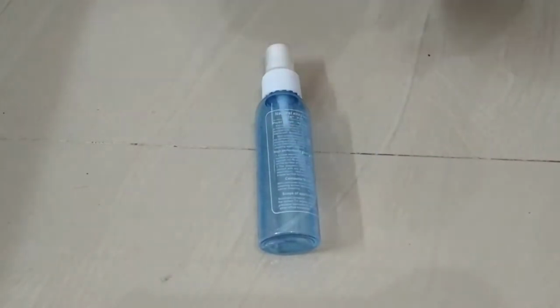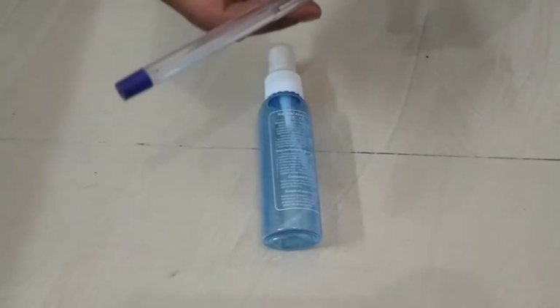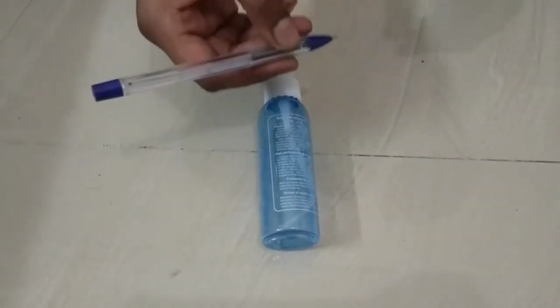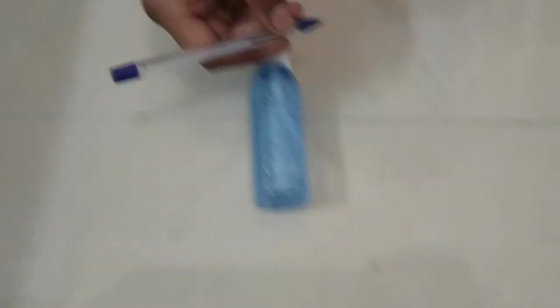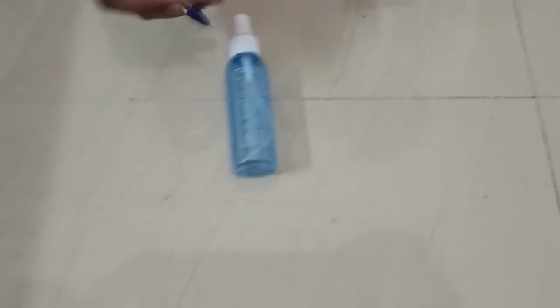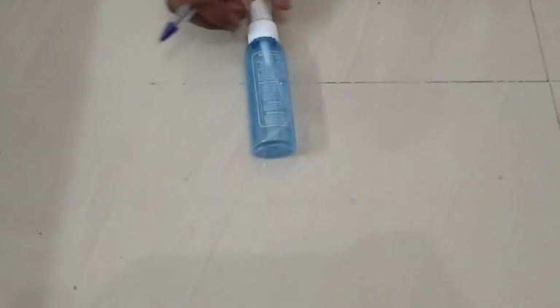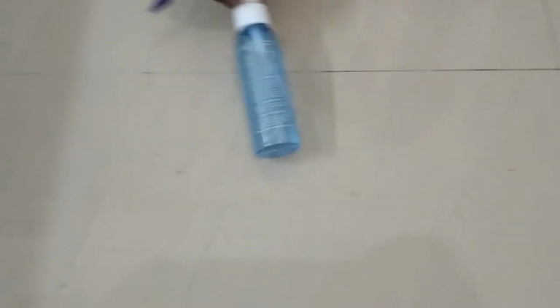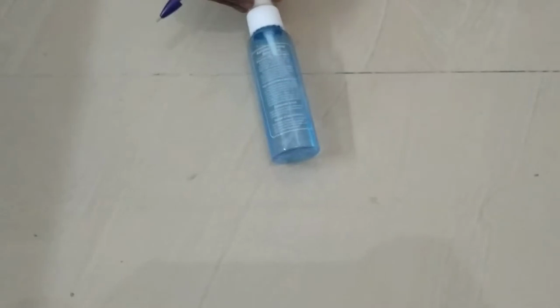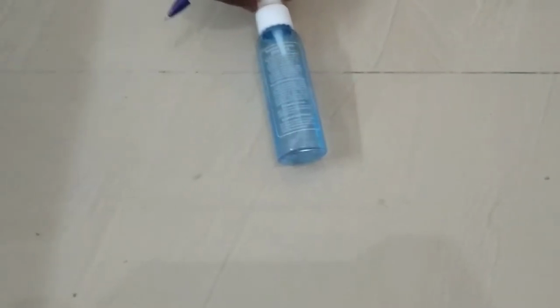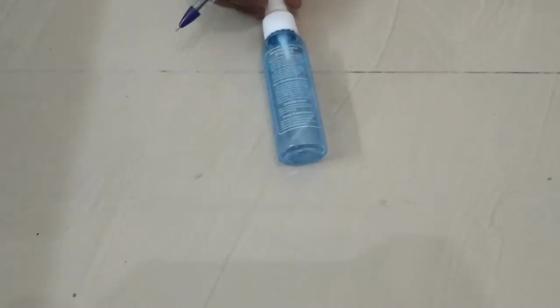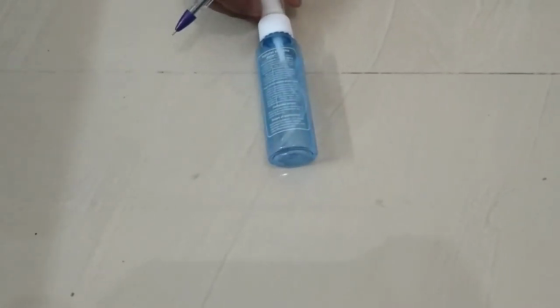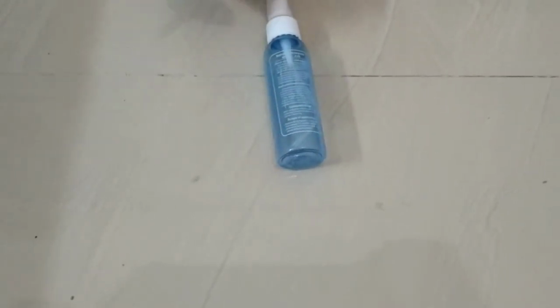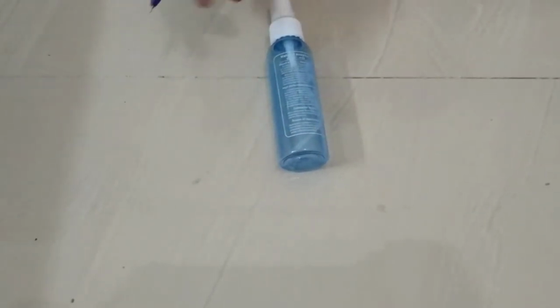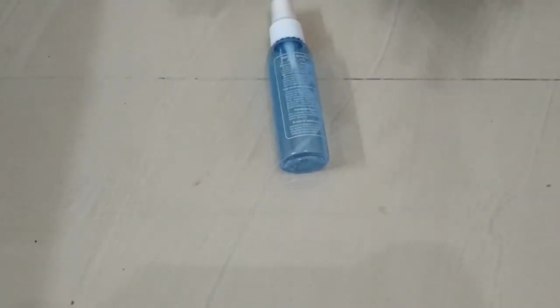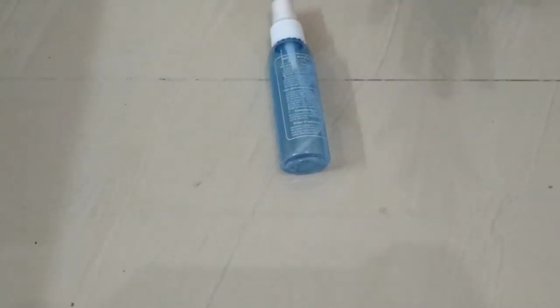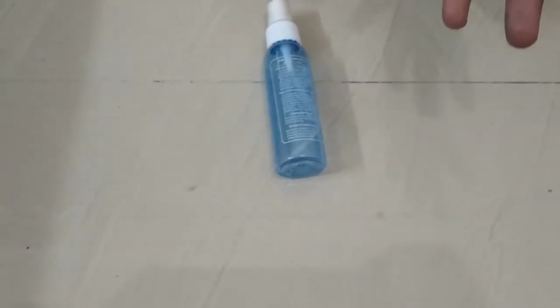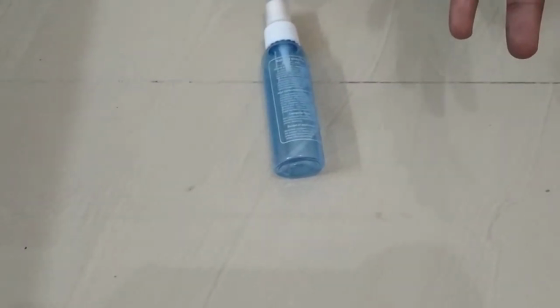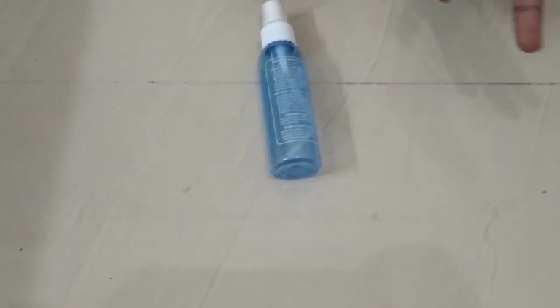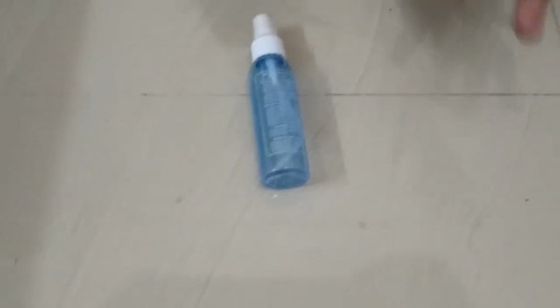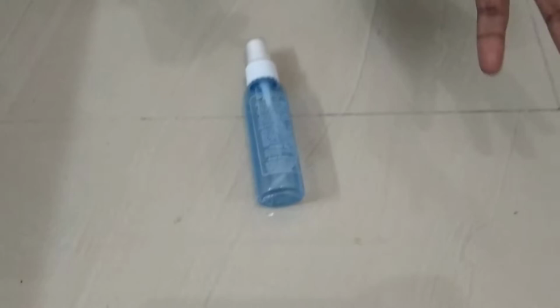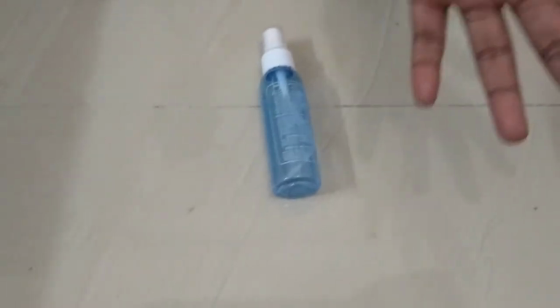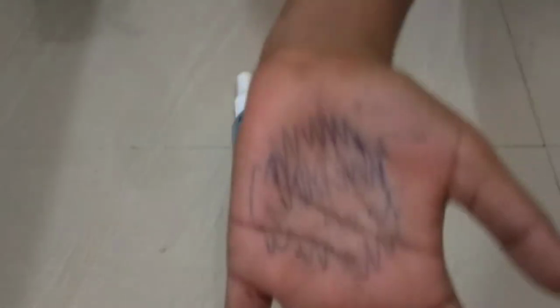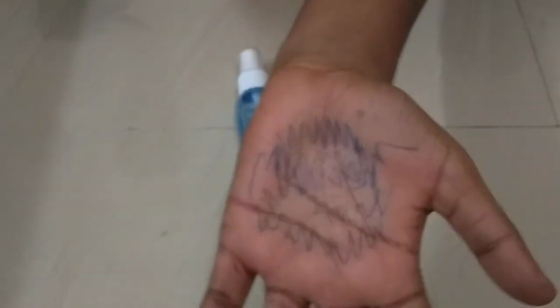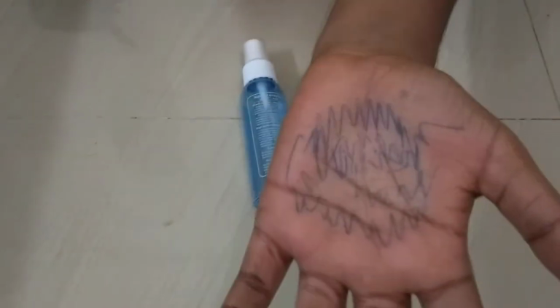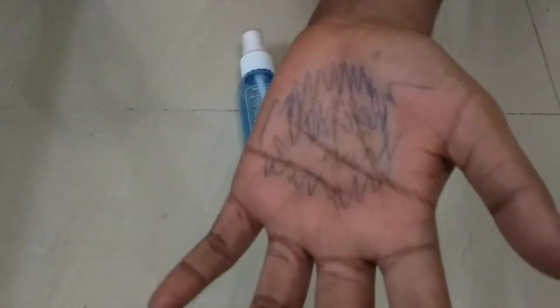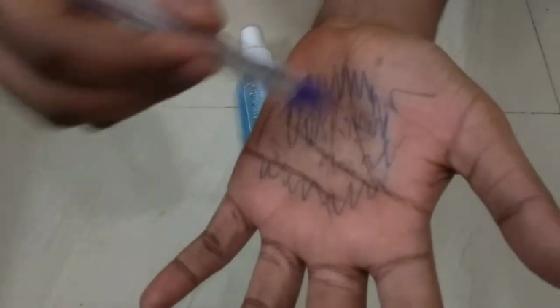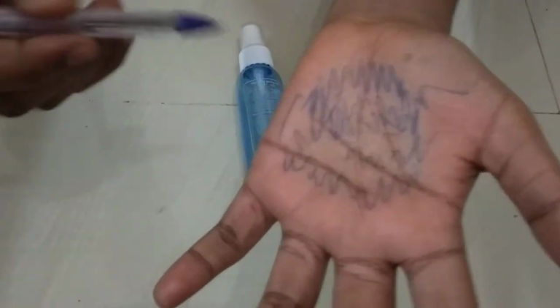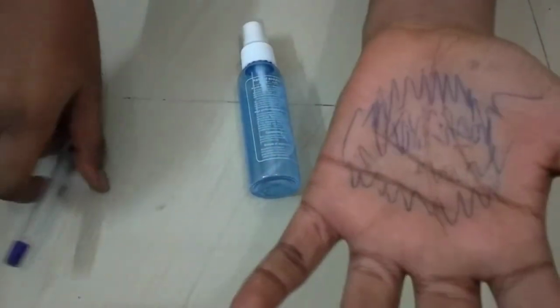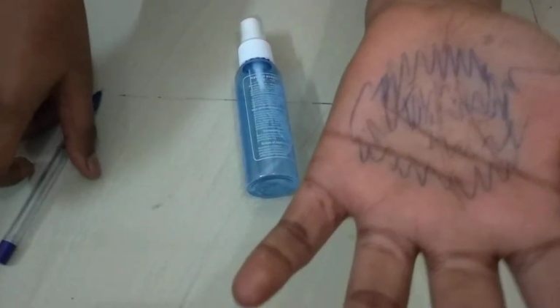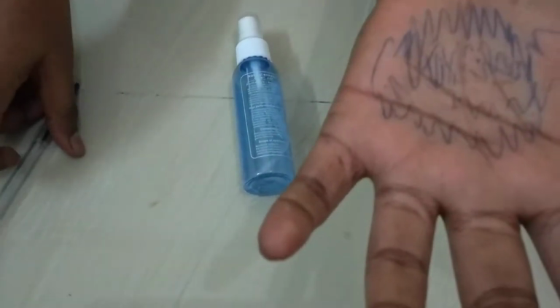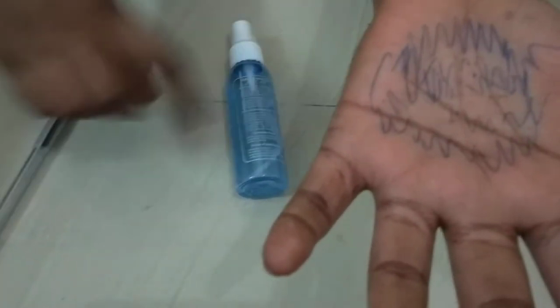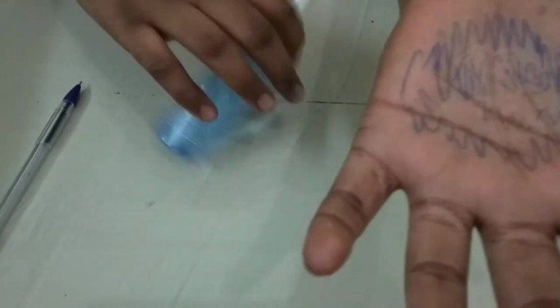Take a ball pen and a phone cleaner or laptop cleaner. If you are writing like this — now I have just scribbled like this on my hand — and you need to remove it instantly.